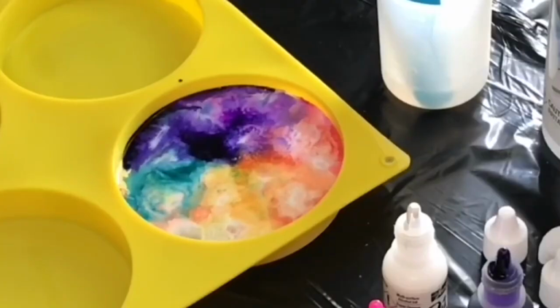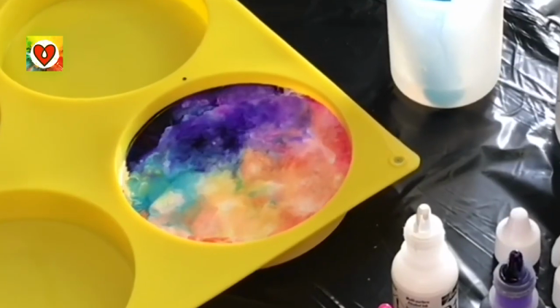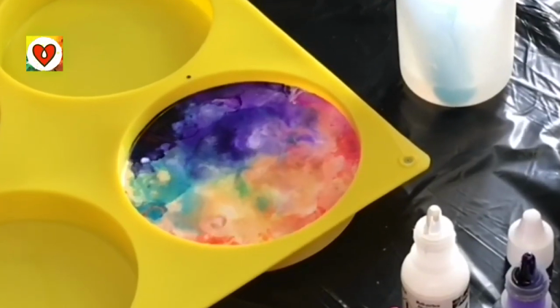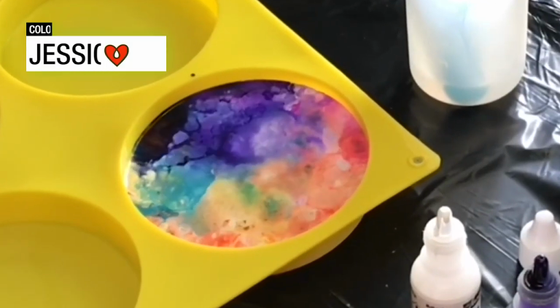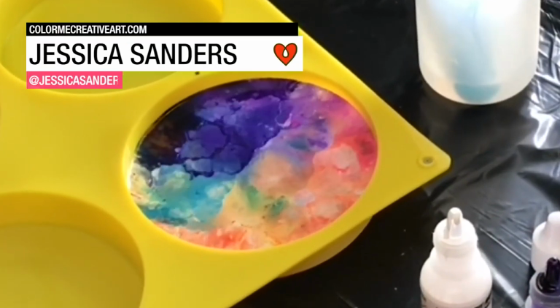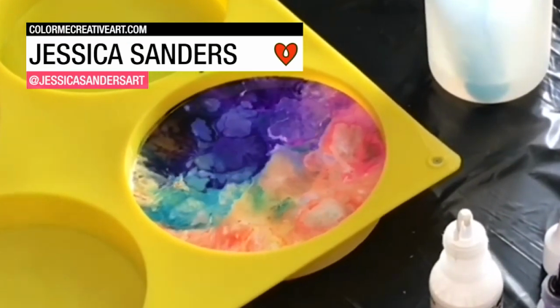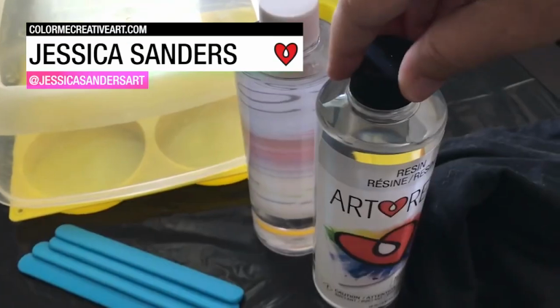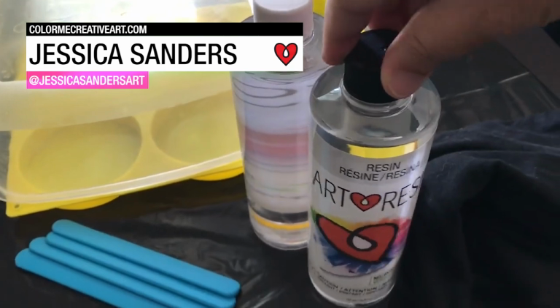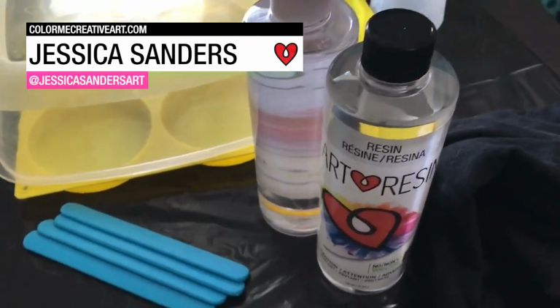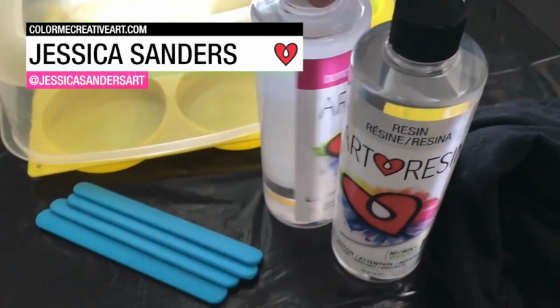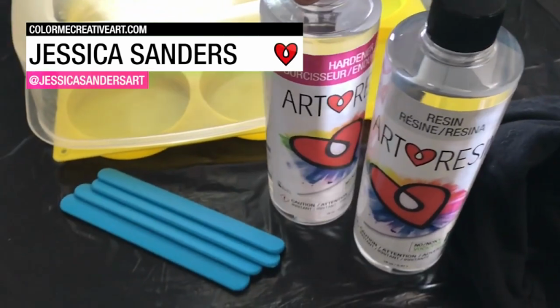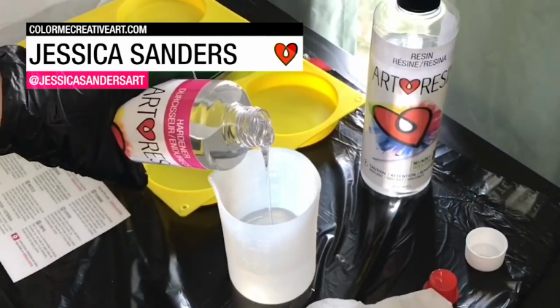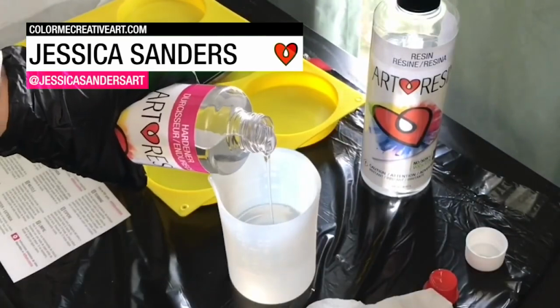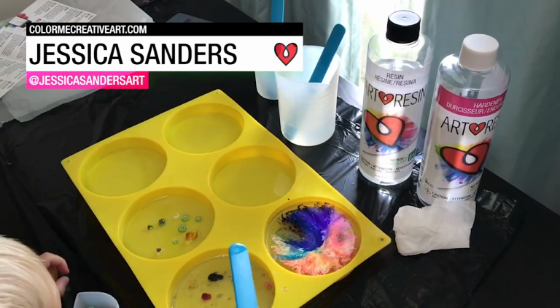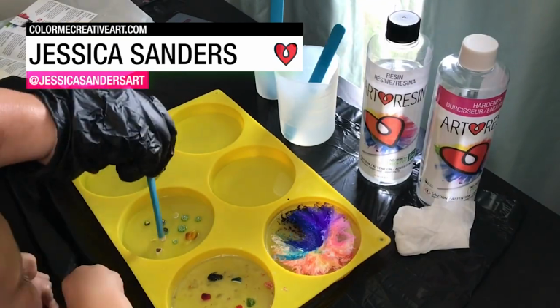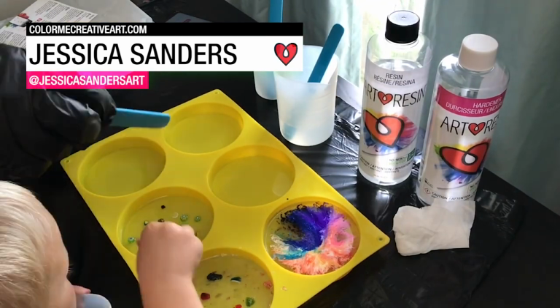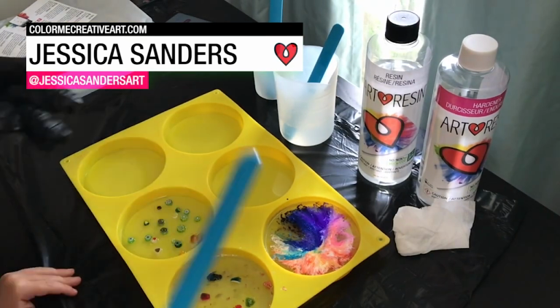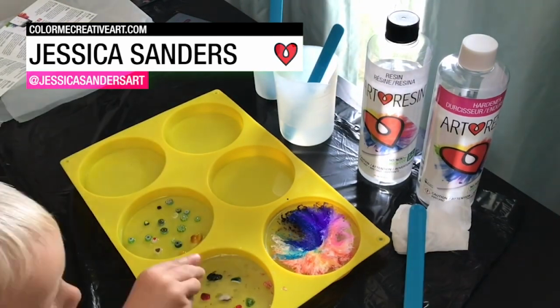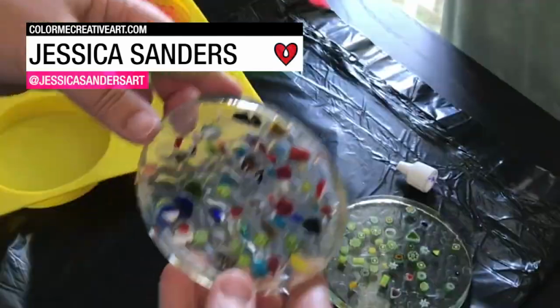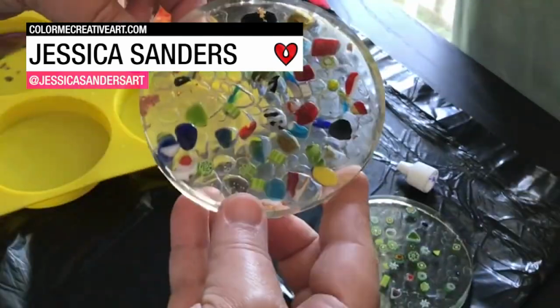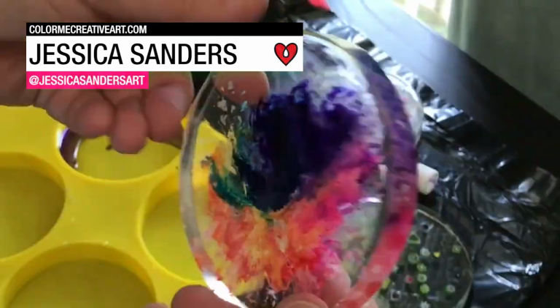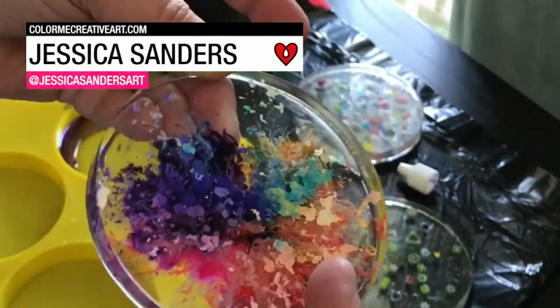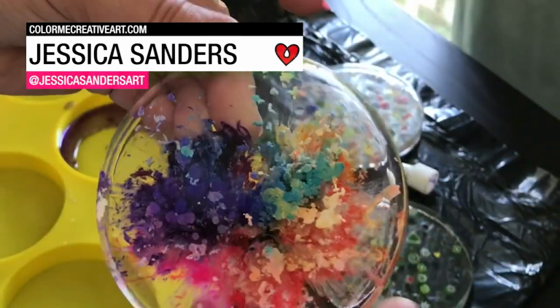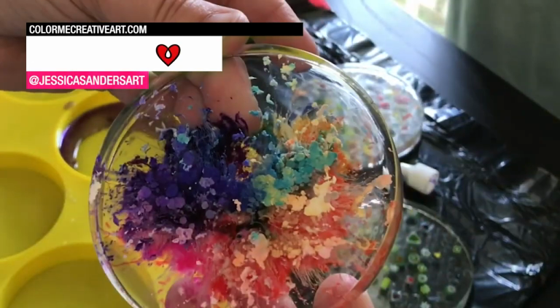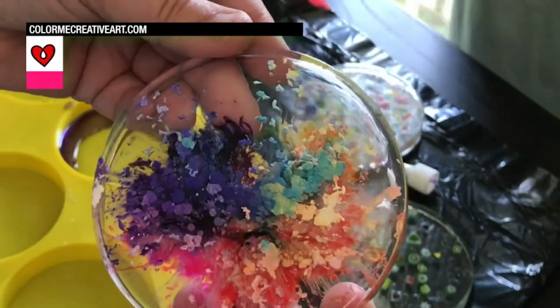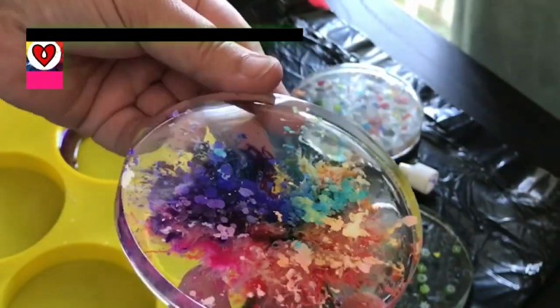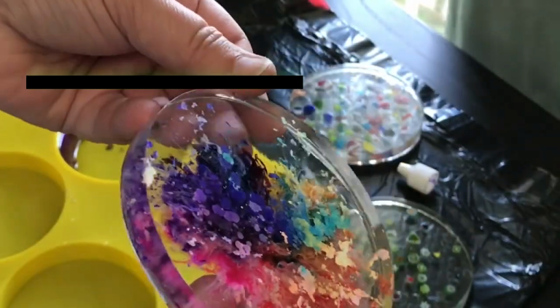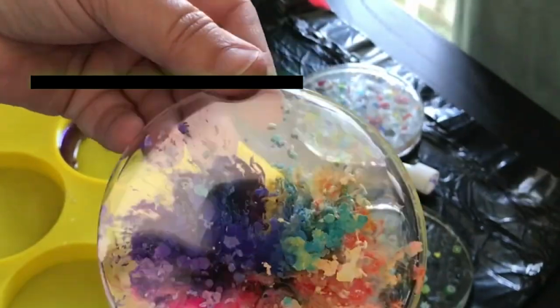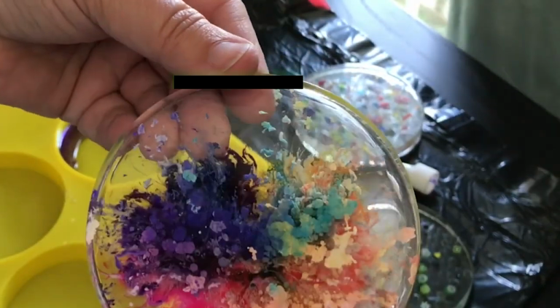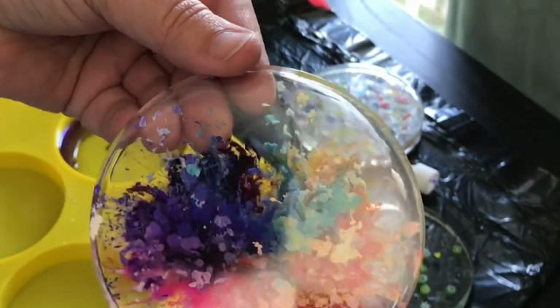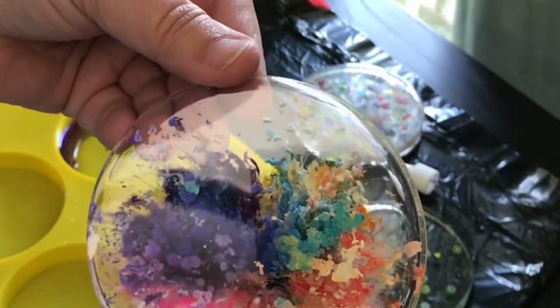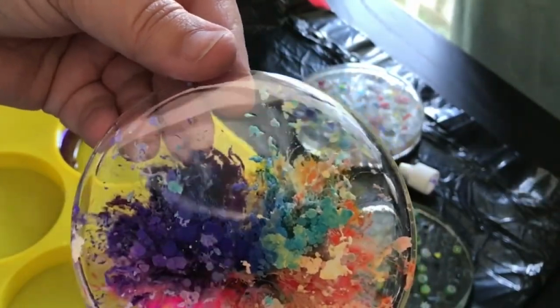It's time to play with some Art Resin. Jessica Sanders used Art Resin to make a series of alcohol ink petri dishes and coasters embedded with beads. It looks super cool — I just absolutely love it.